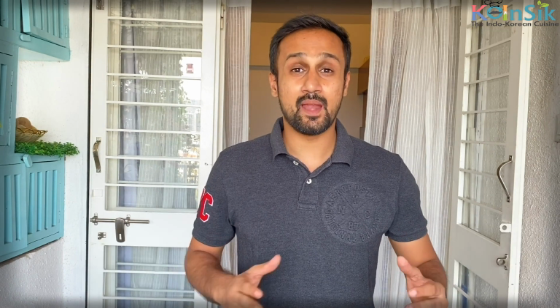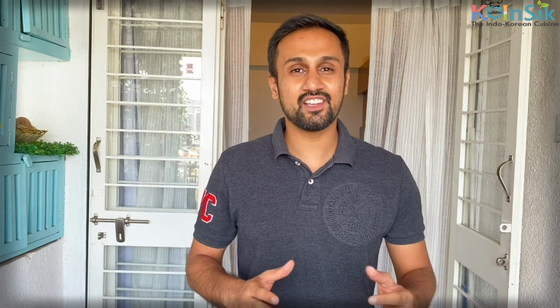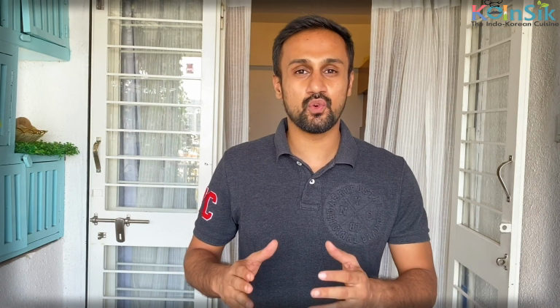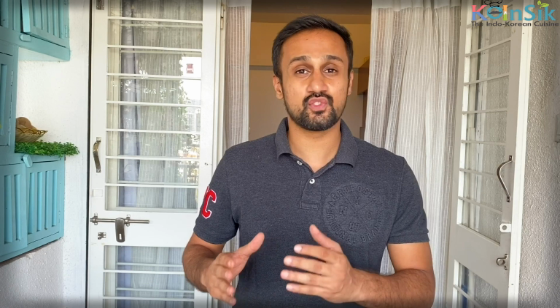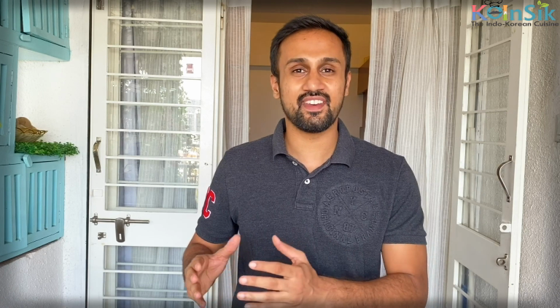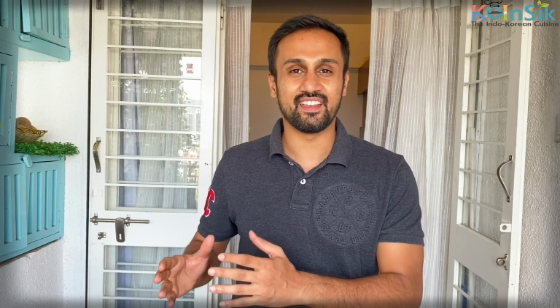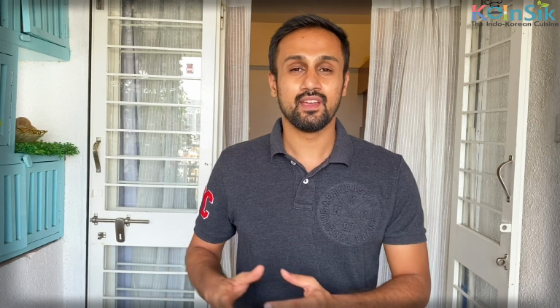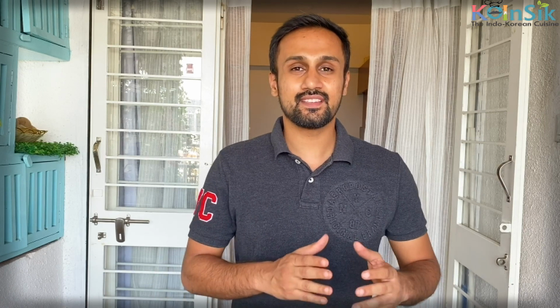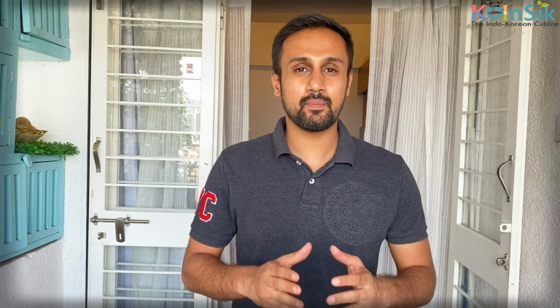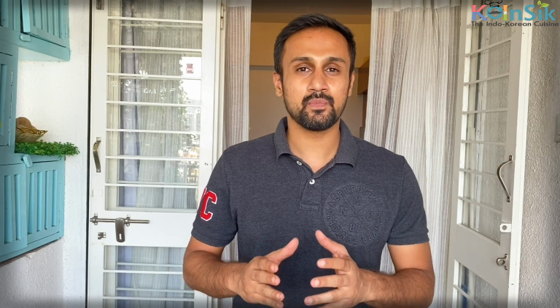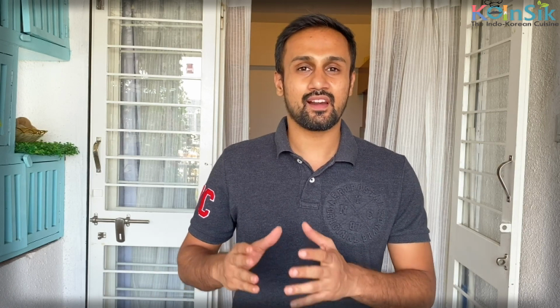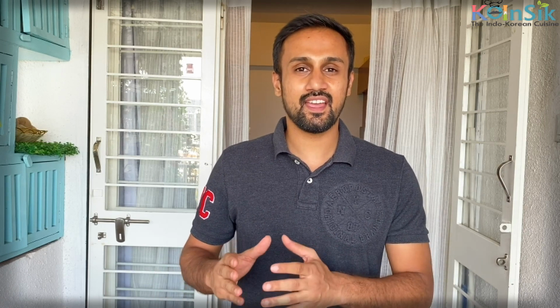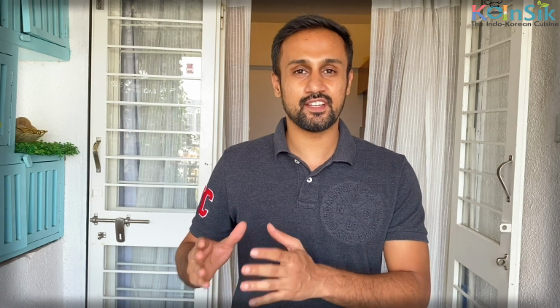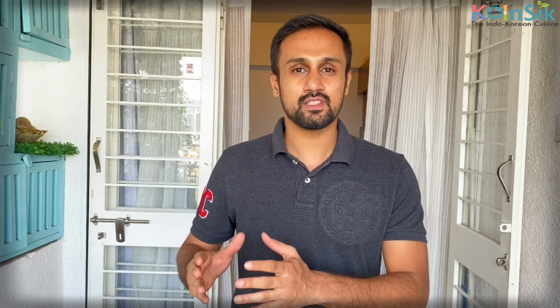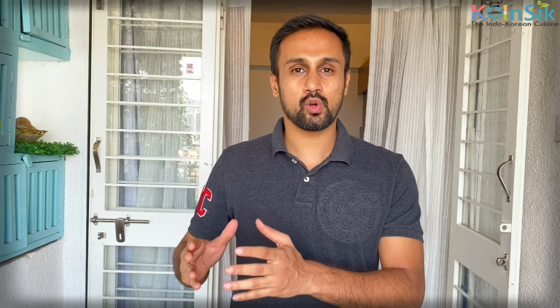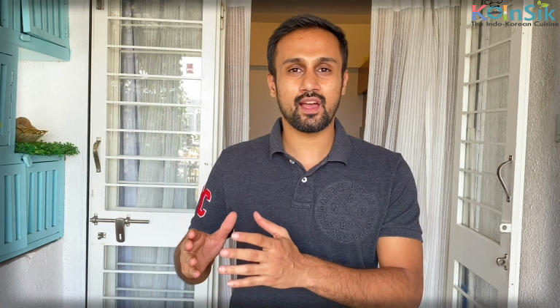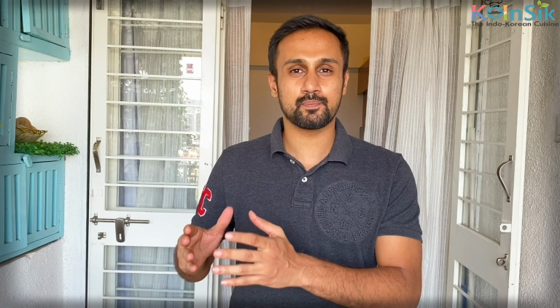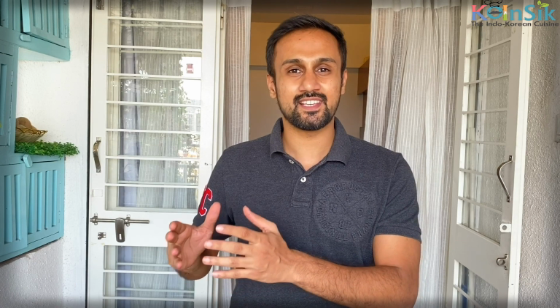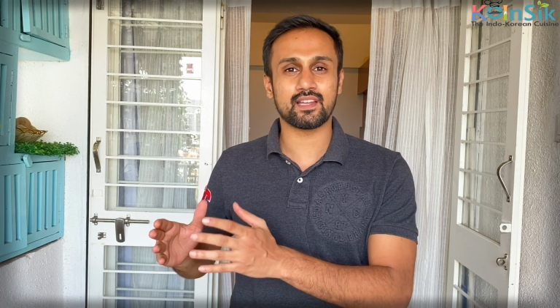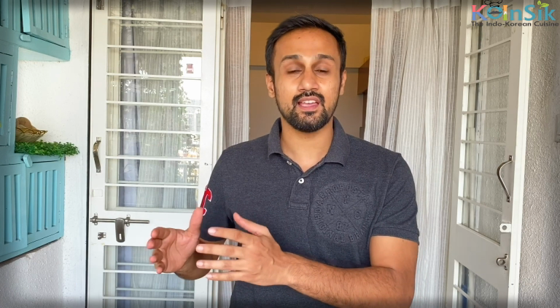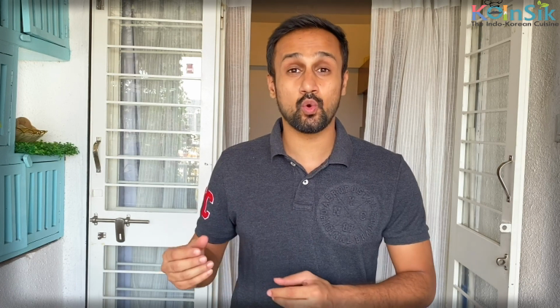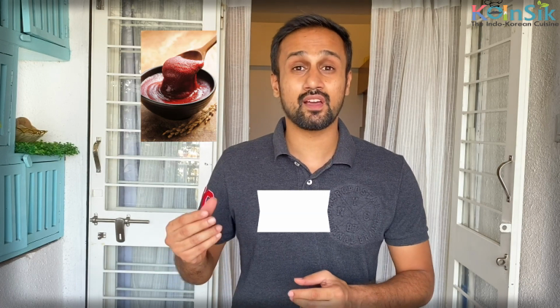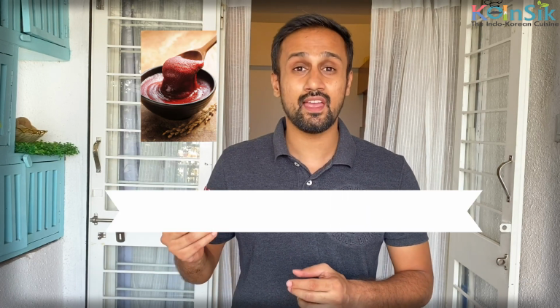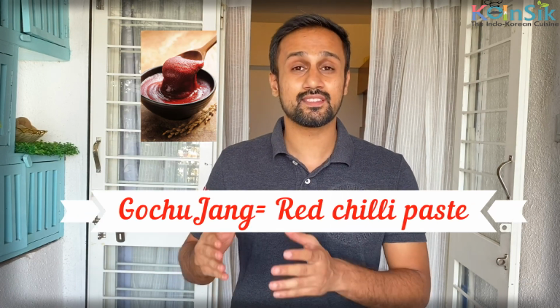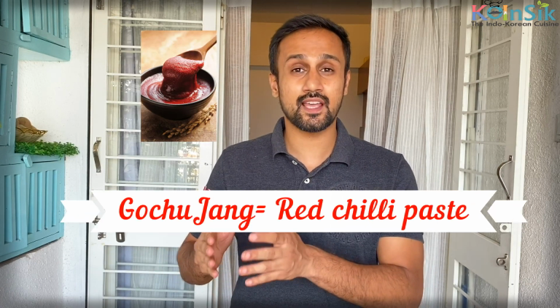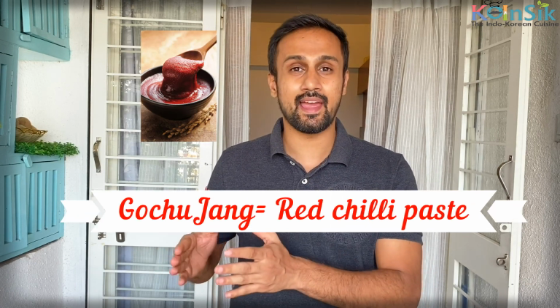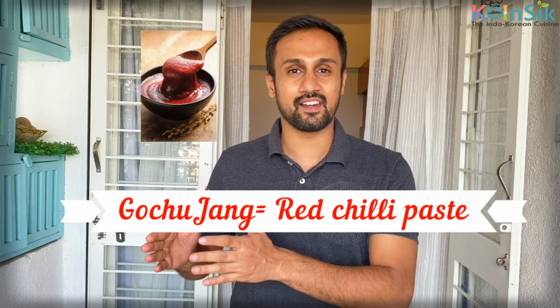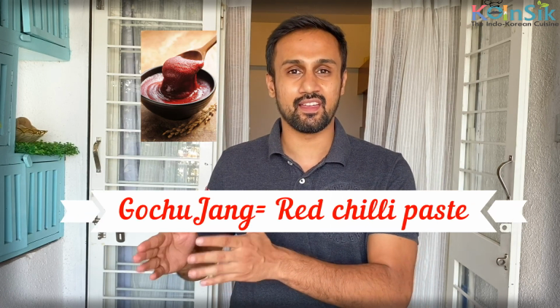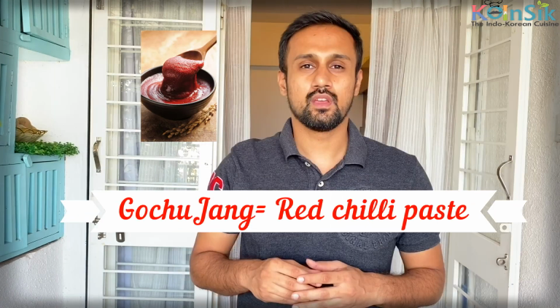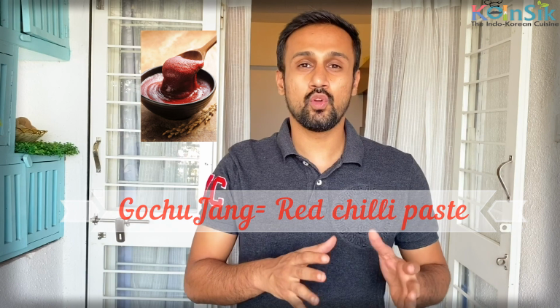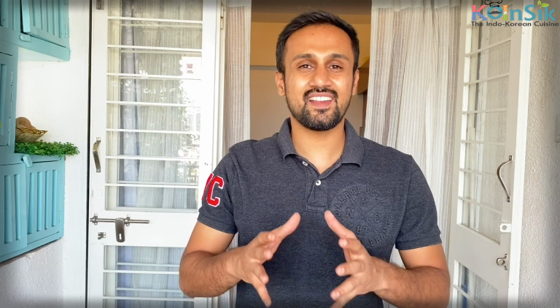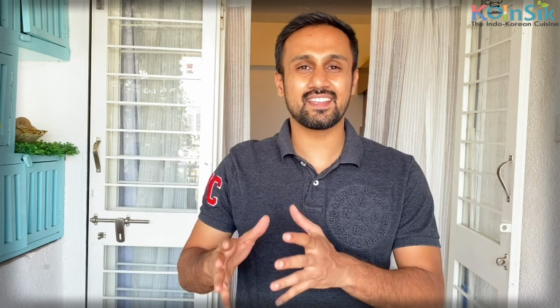Being a street food, it's really very healthy. In this recipe, we have rice cakes, vegetables, and Korea's special chili paste, which is called Gochujang. We are going to add all these things. This is a Korean style rice cake dish.